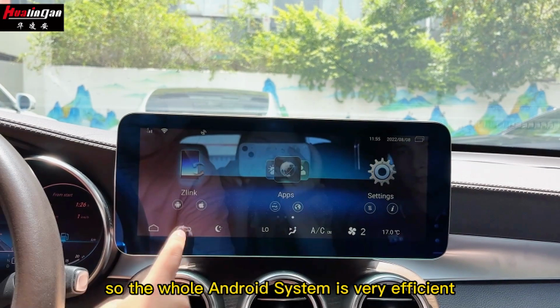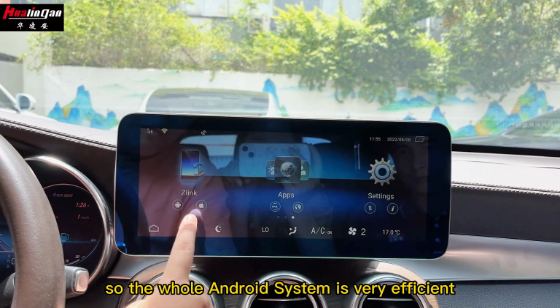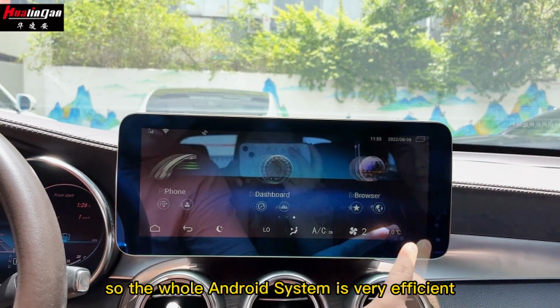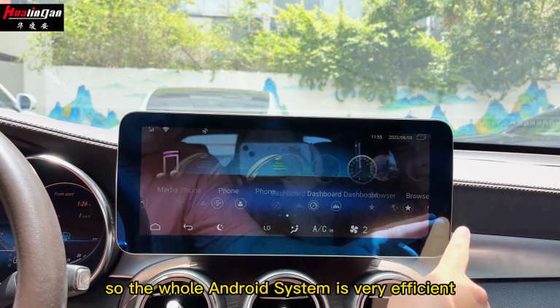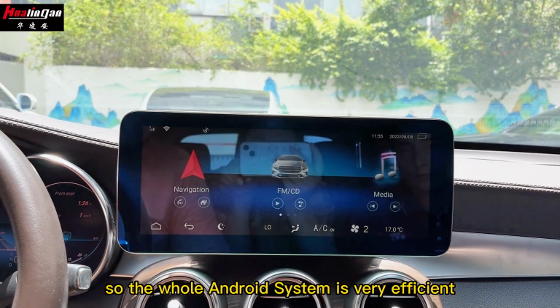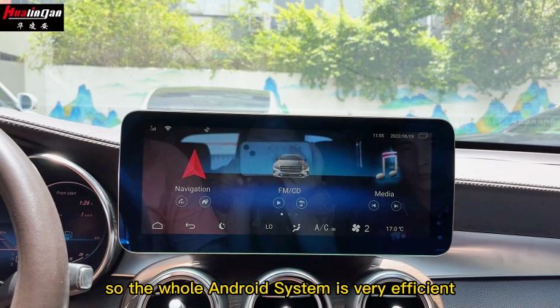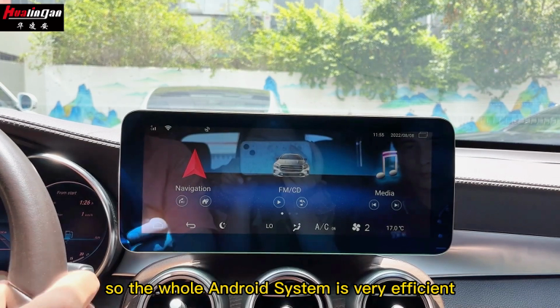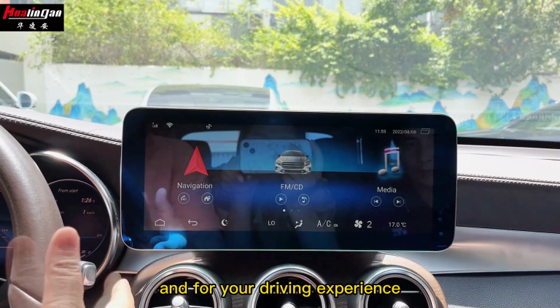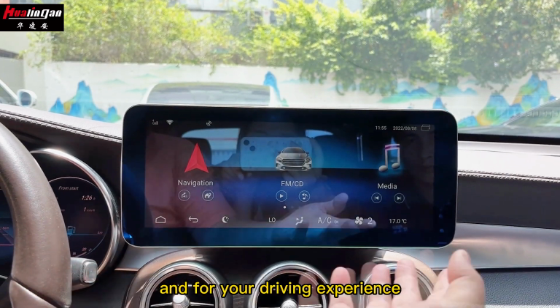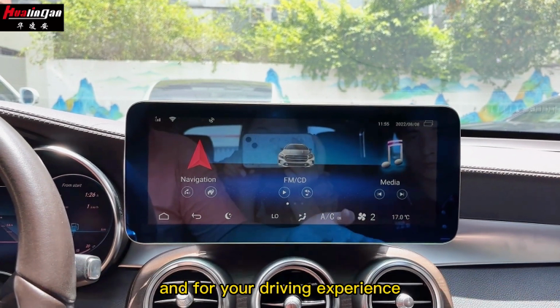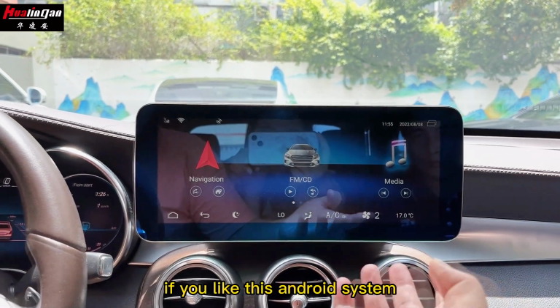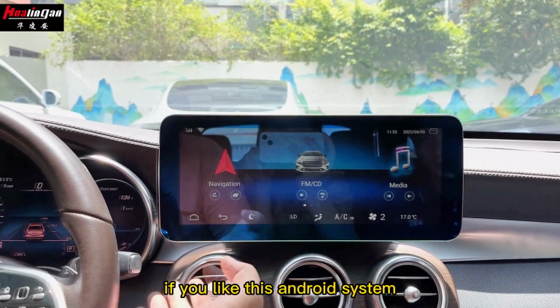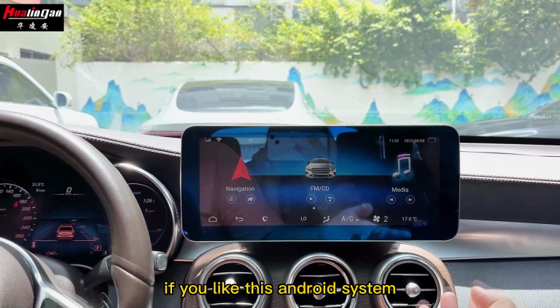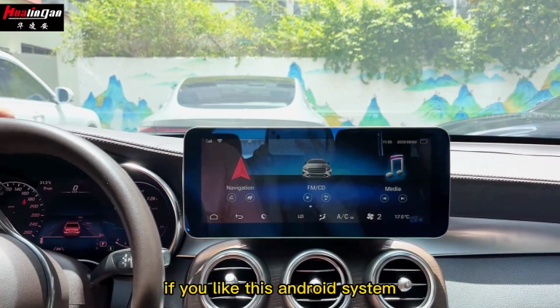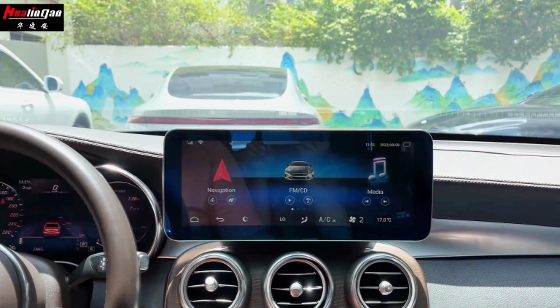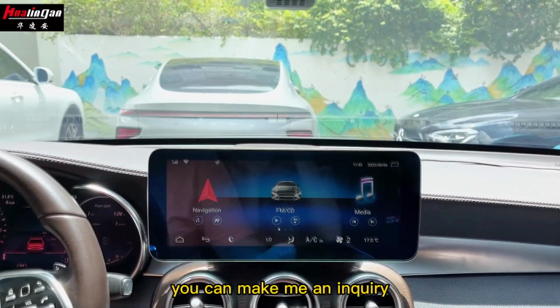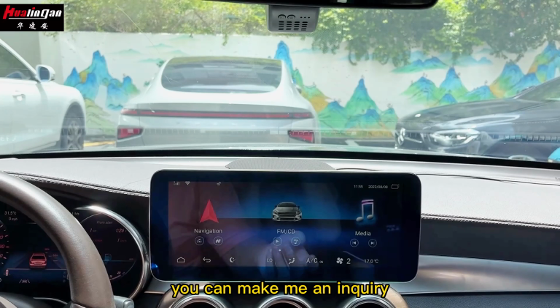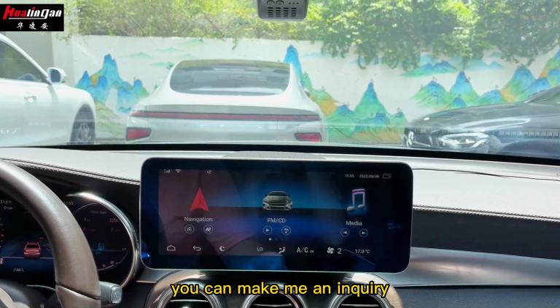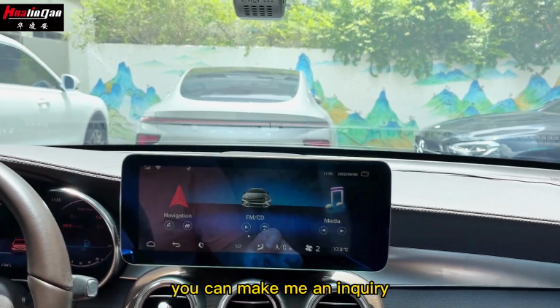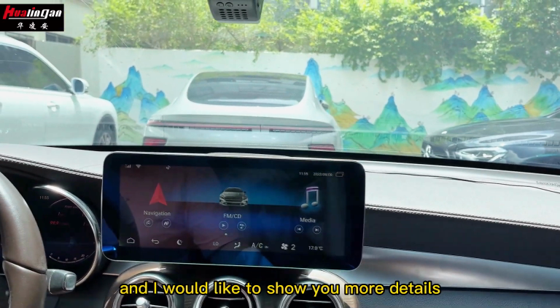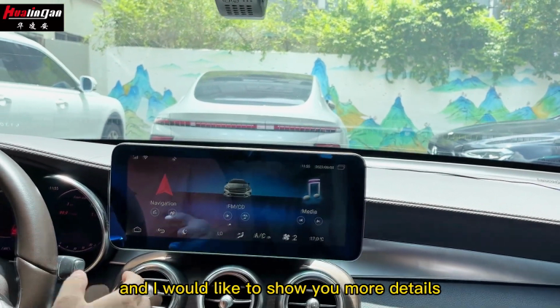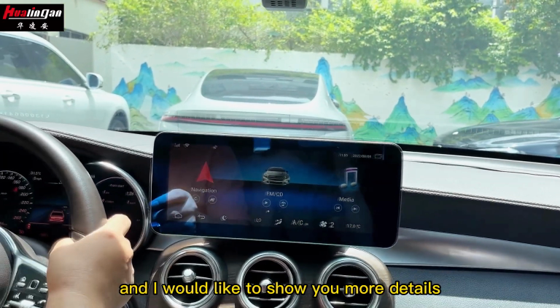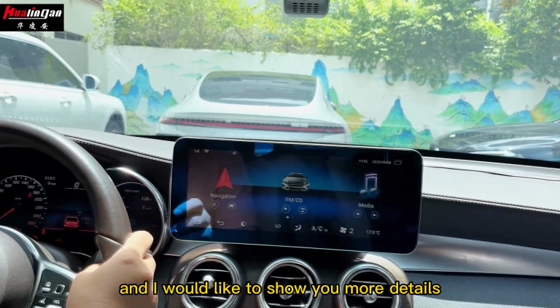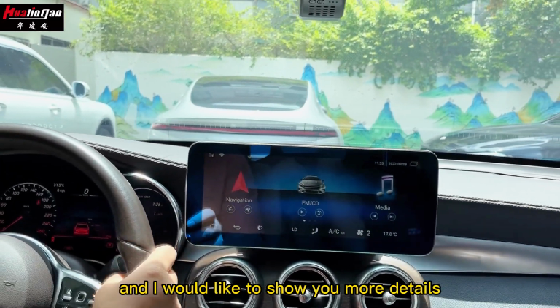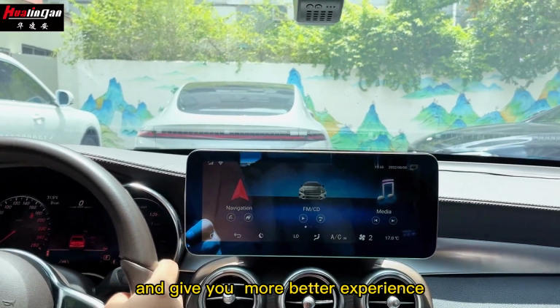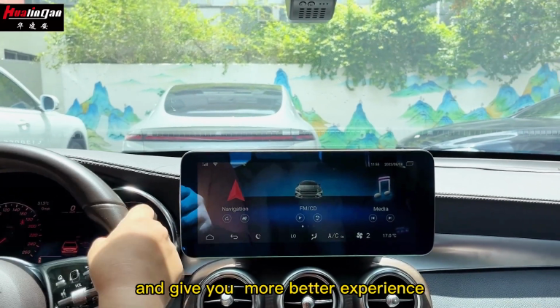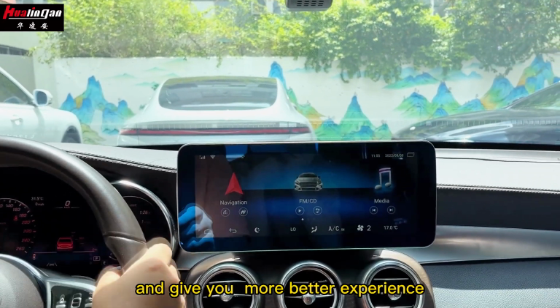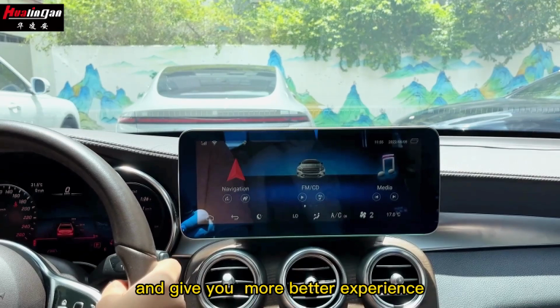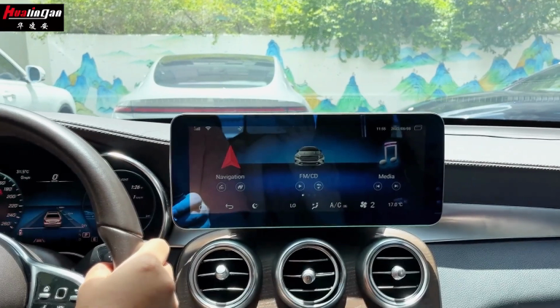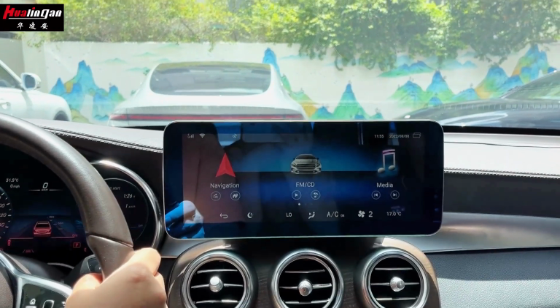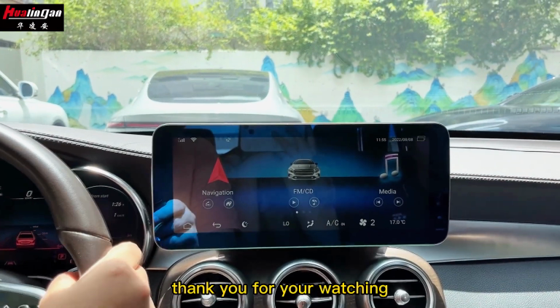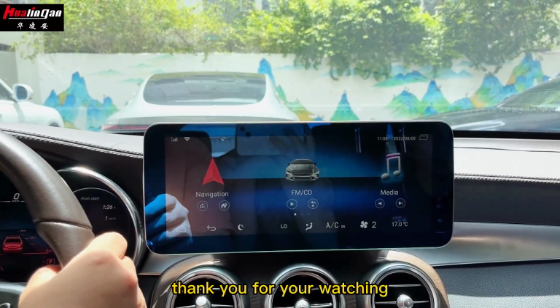The whole Android system is very efficient and great for your driving experience. If you like this Android system, you can send me an inquiry and I would like to show you more details and give you a better experience. Thank you for watching.